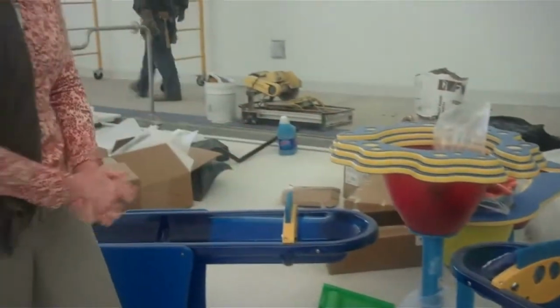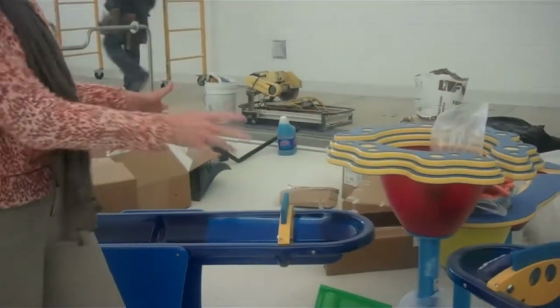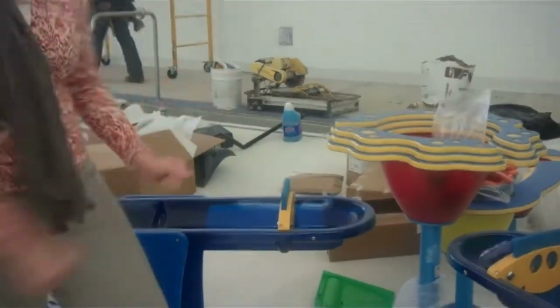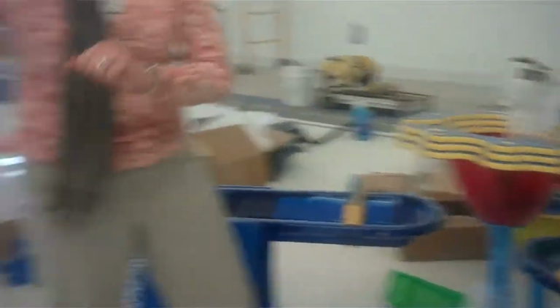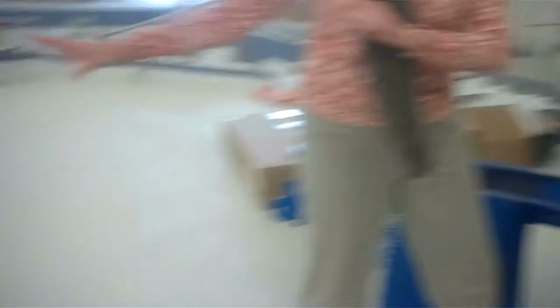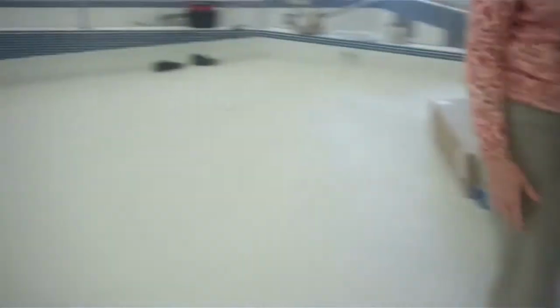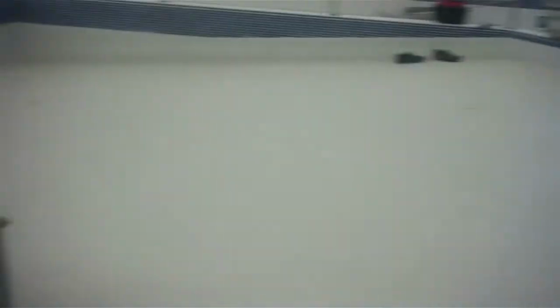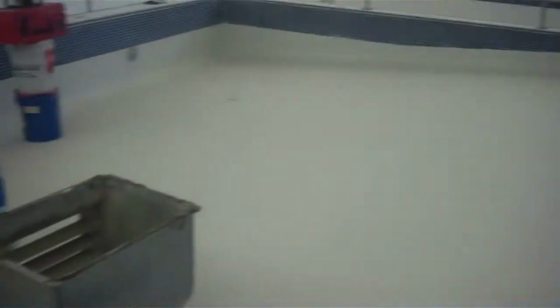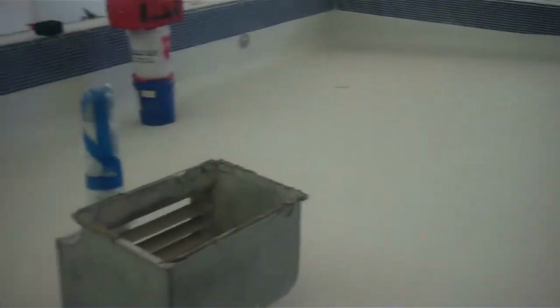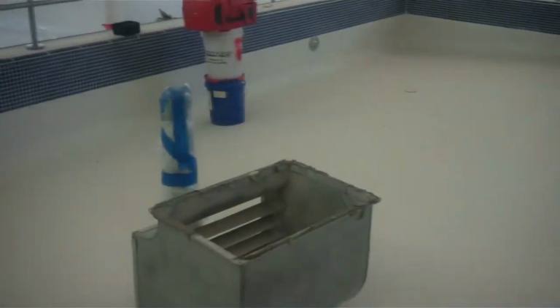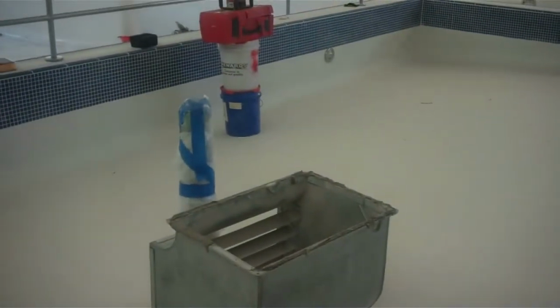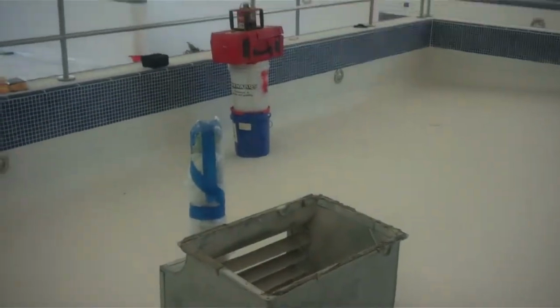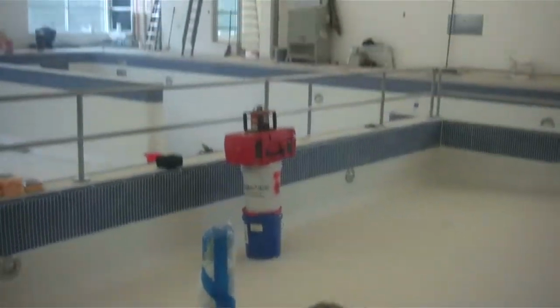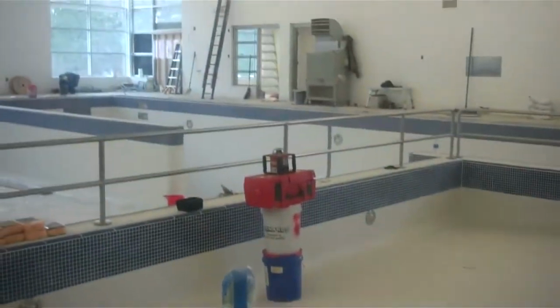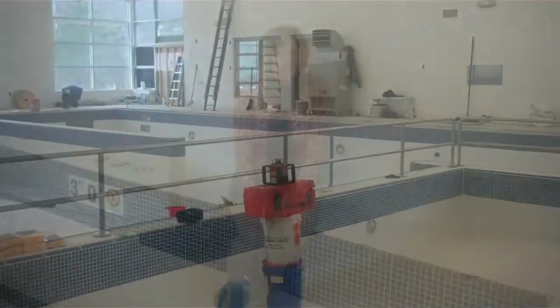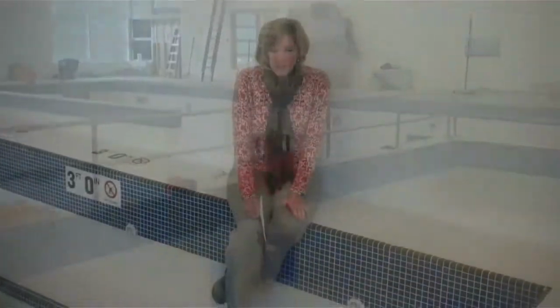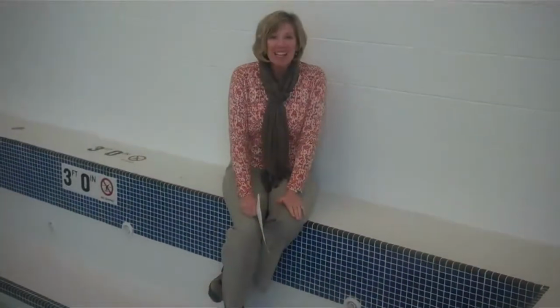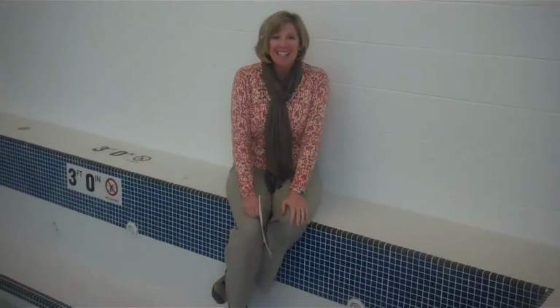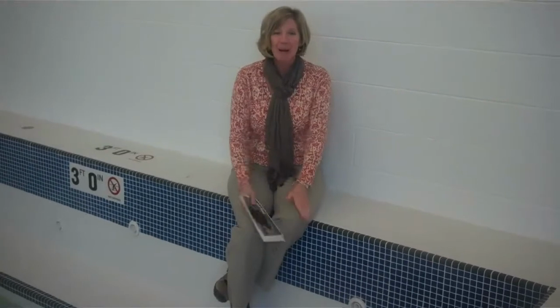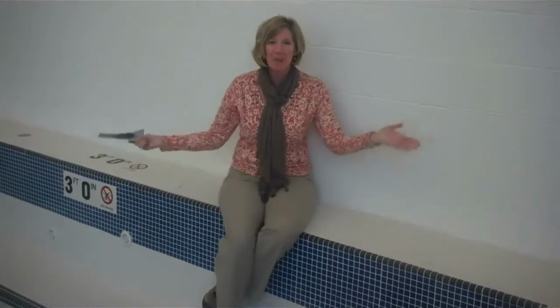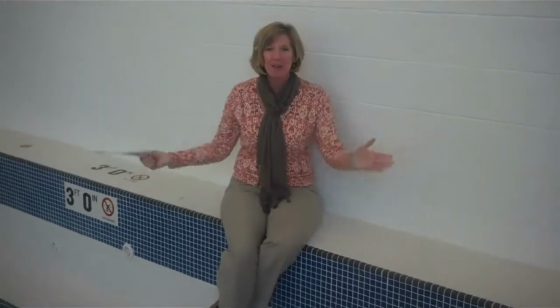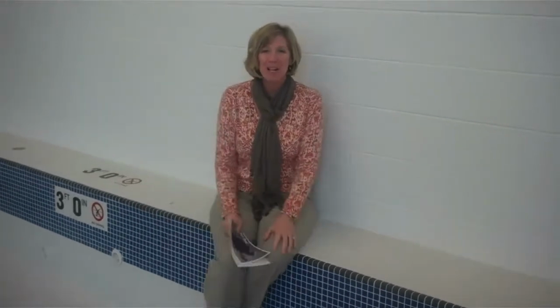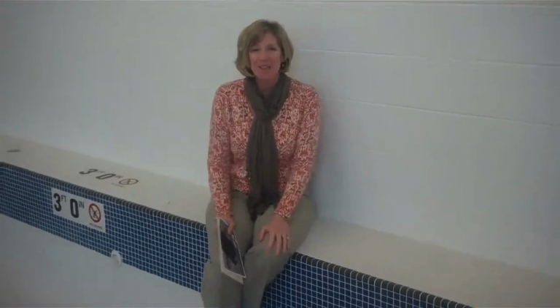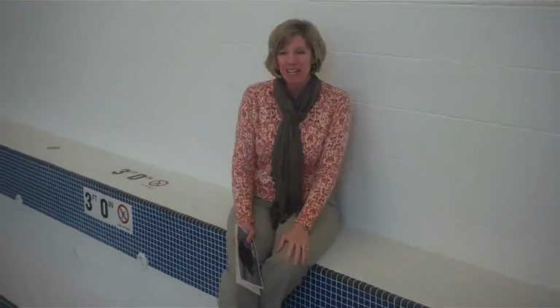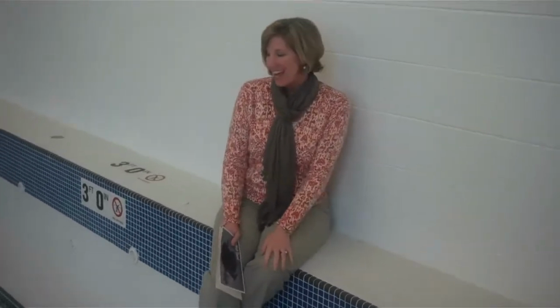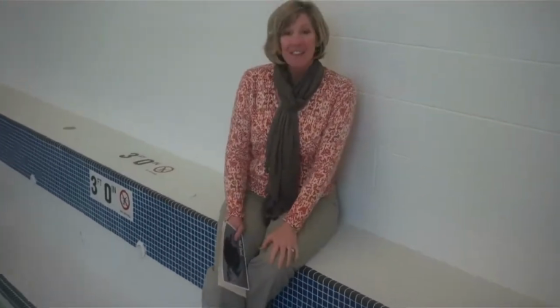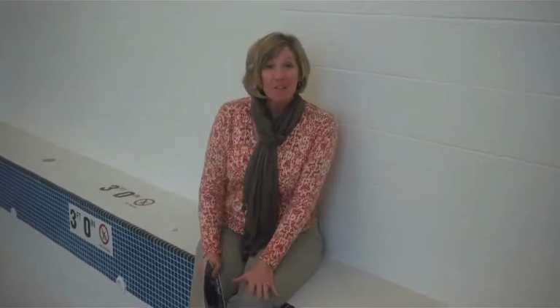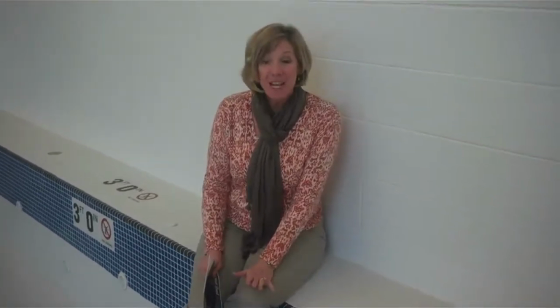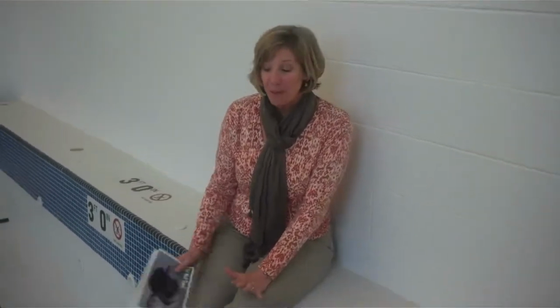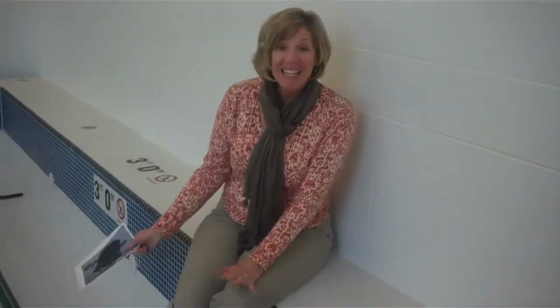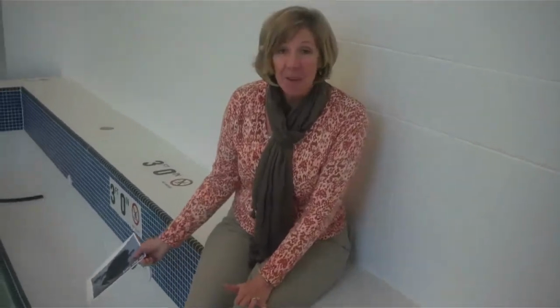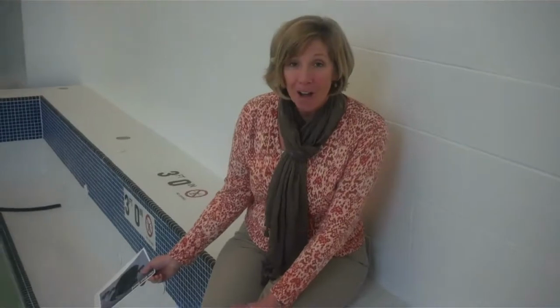There are water features and there's more to come. We're really excited for everything. For the hot tub, I just want to share with everybody — this is the first day we're beginning to add the water.